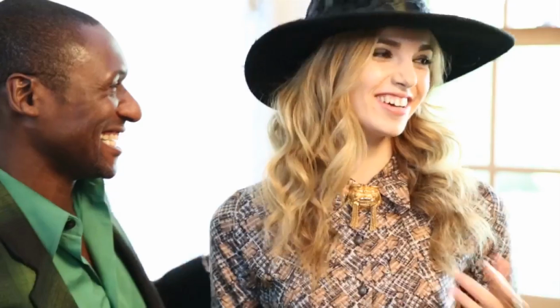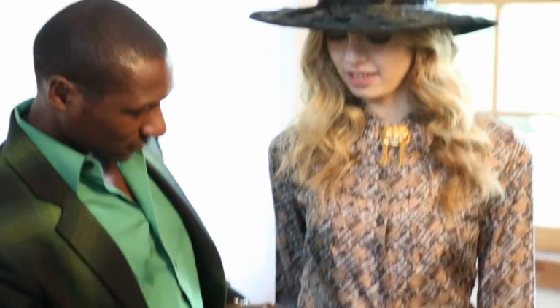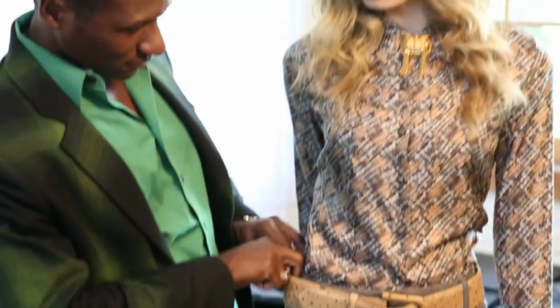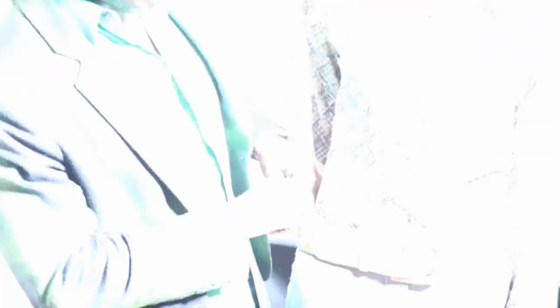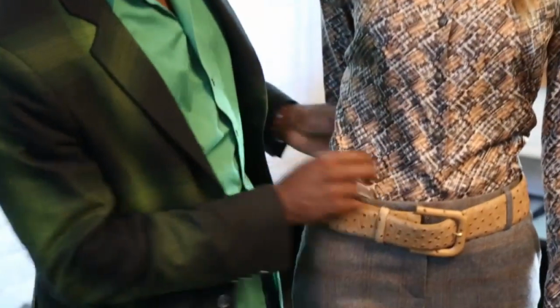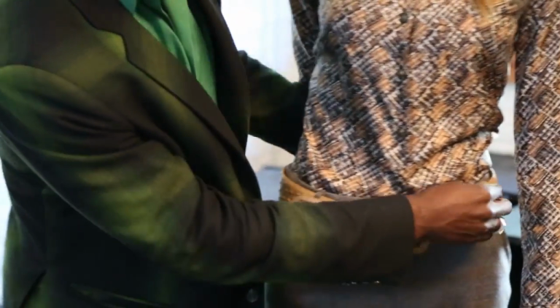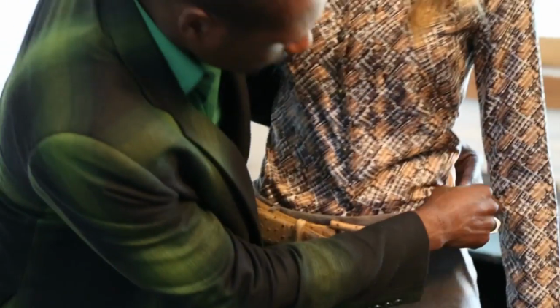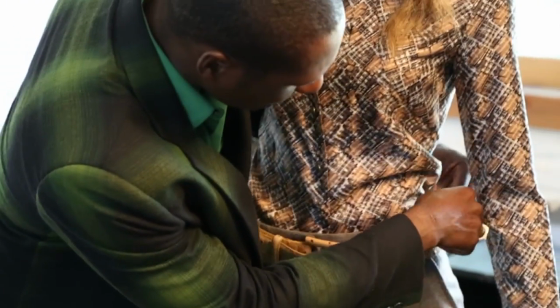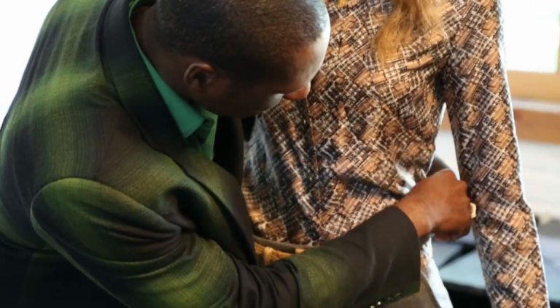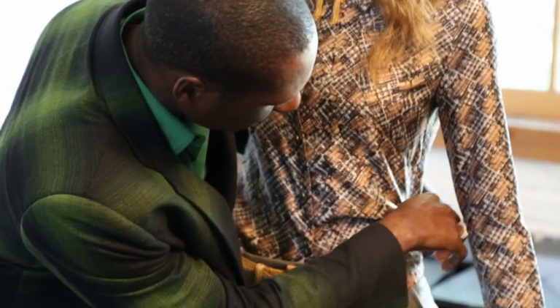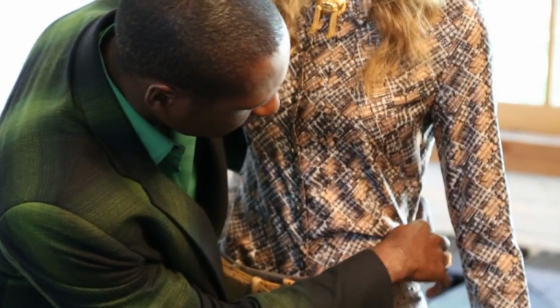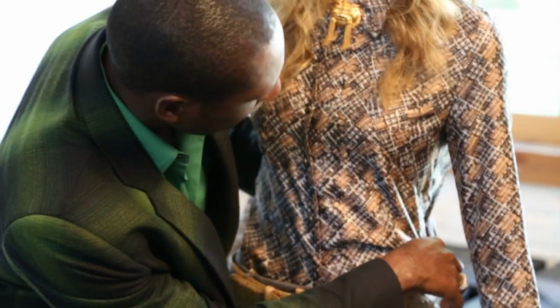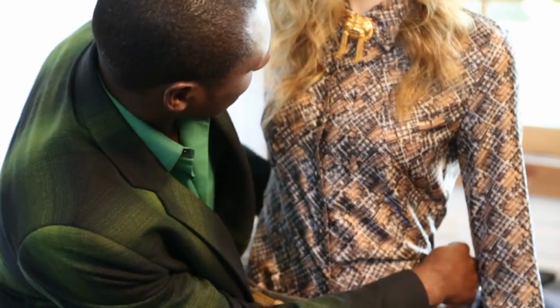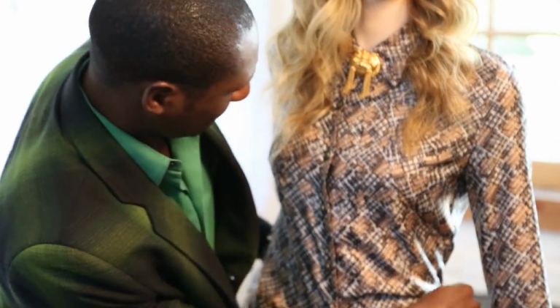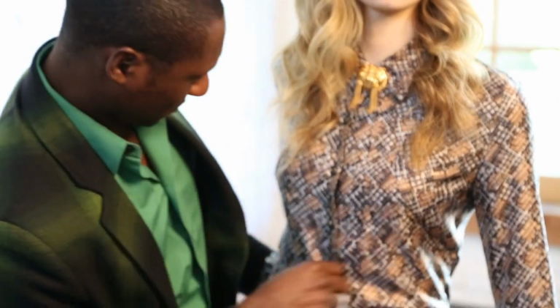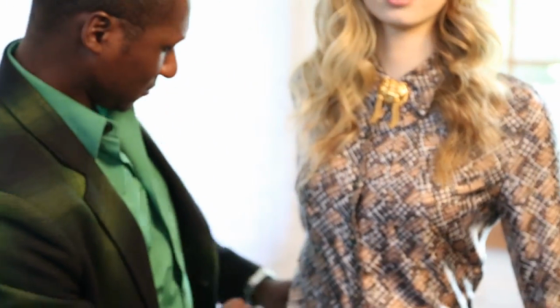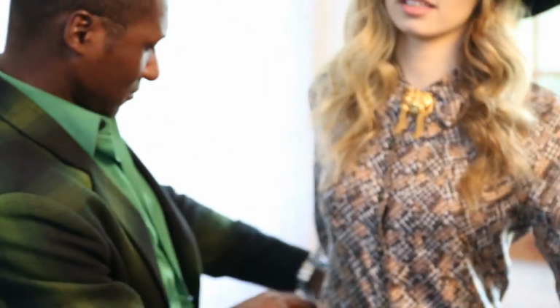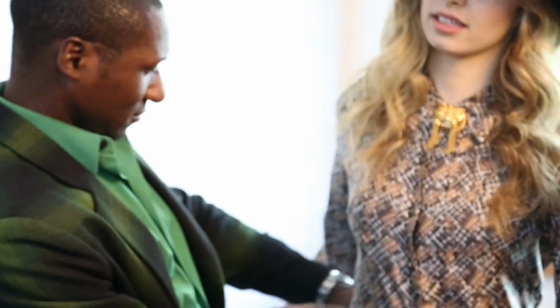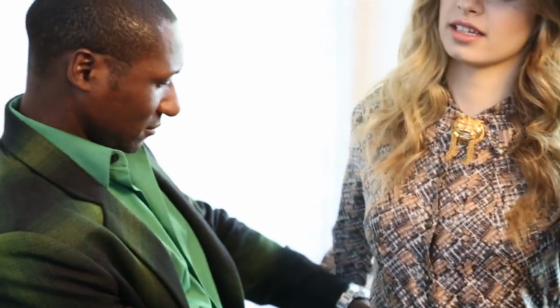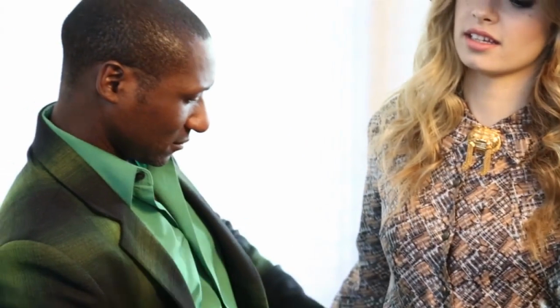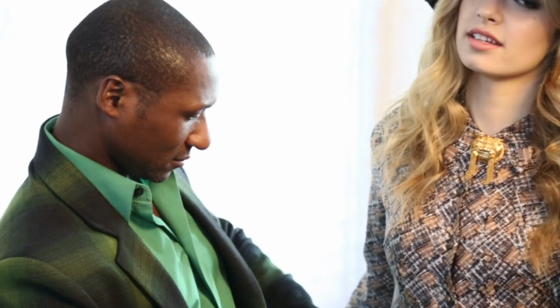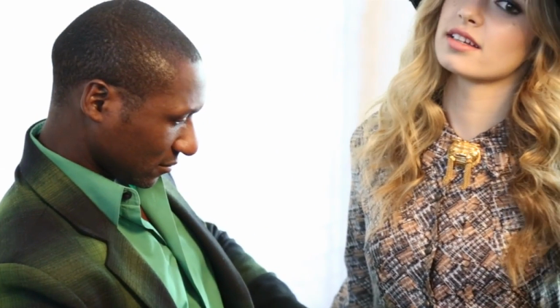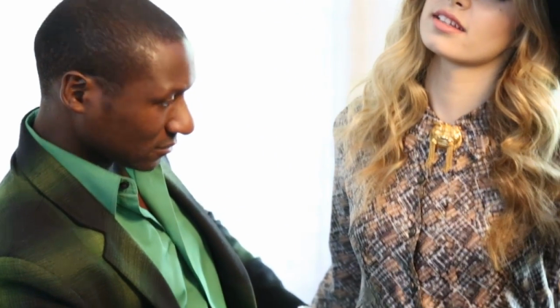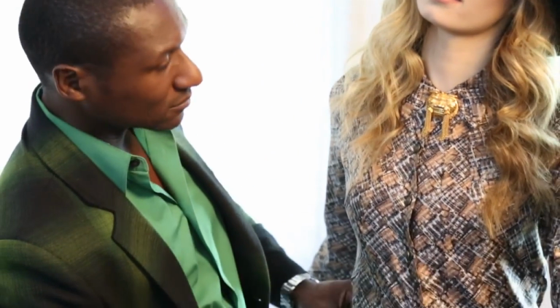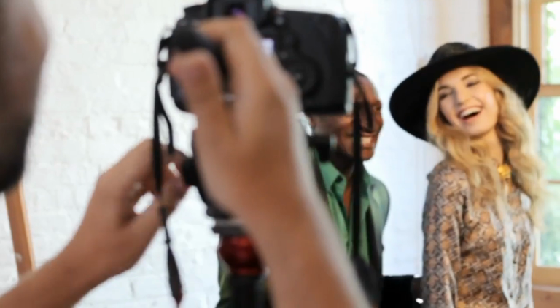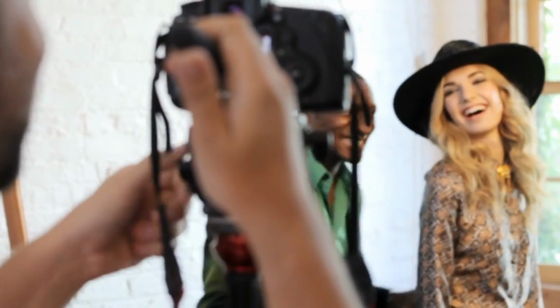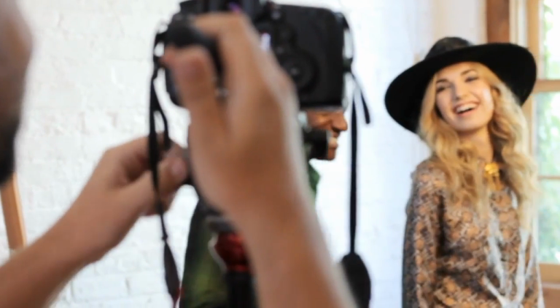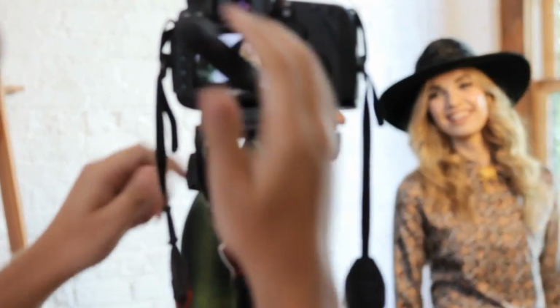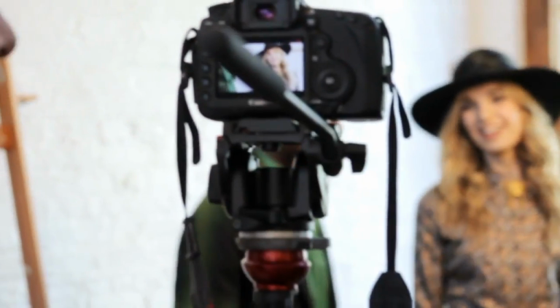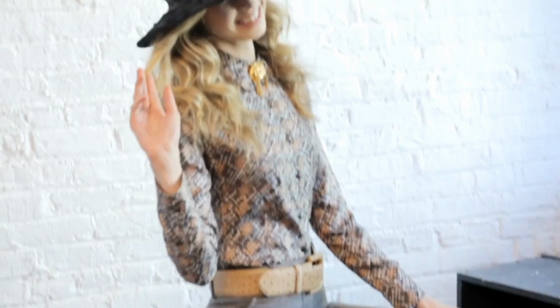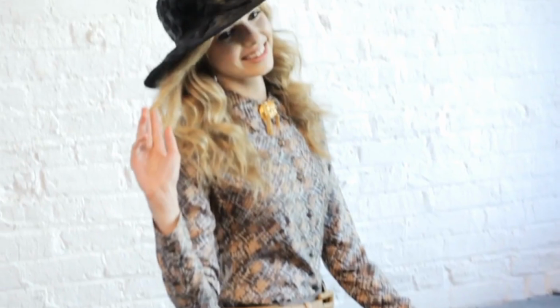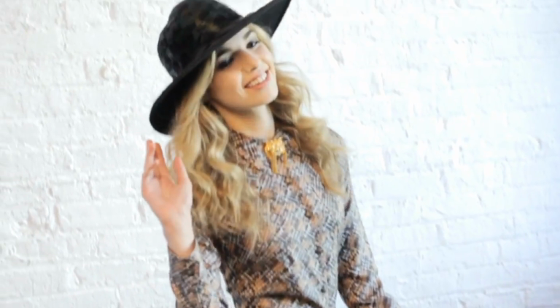I was known for custom gowns and I wanted to completely change the face of the brand and go in a new direction. It's a real fun, relaxed and elegant look.